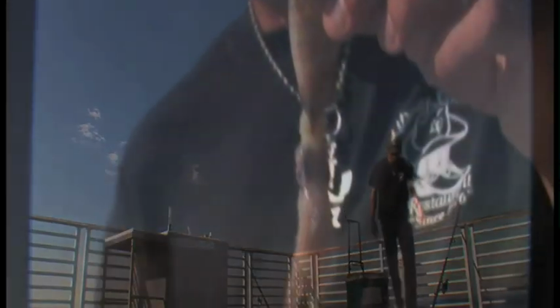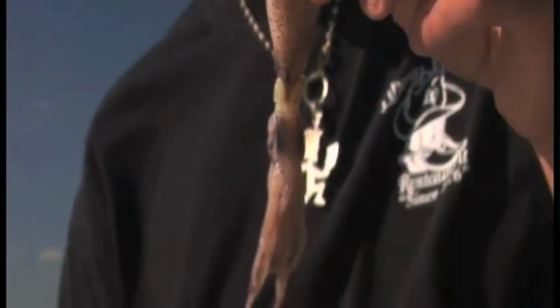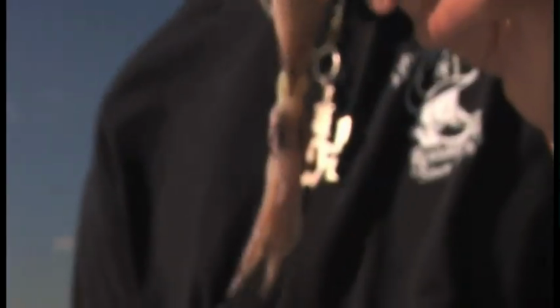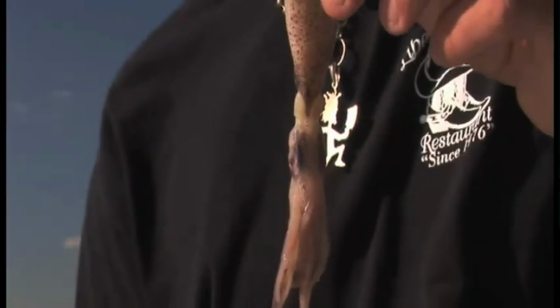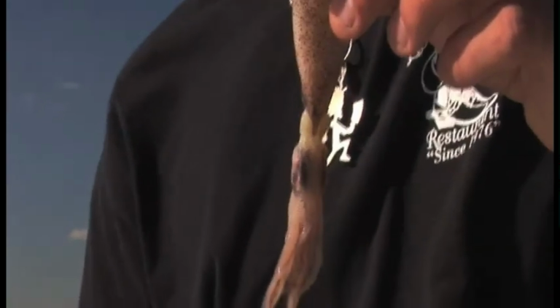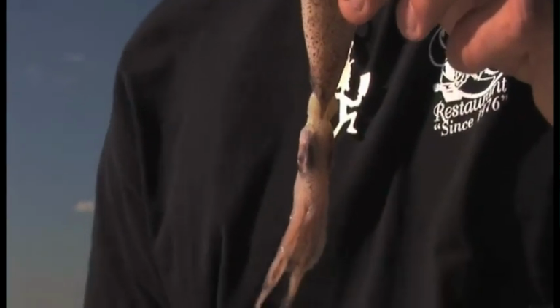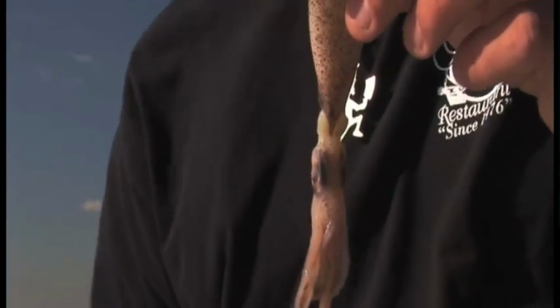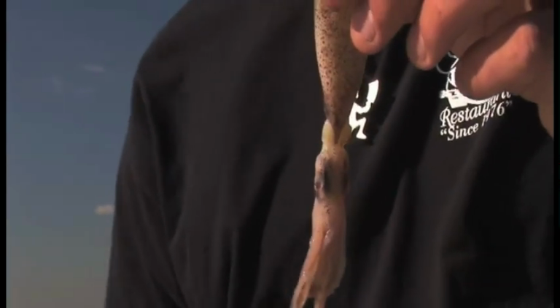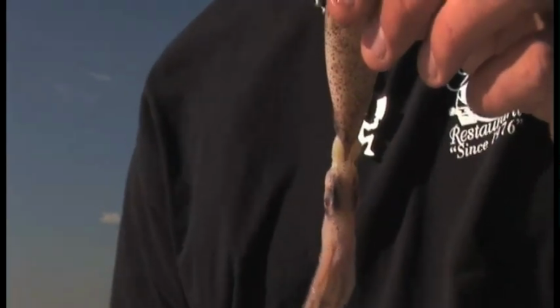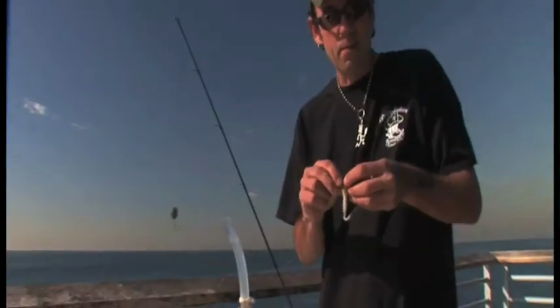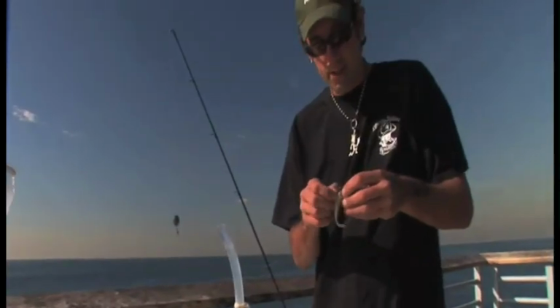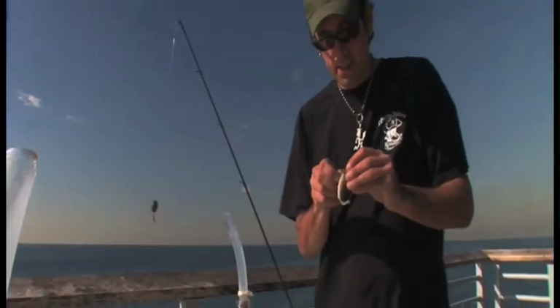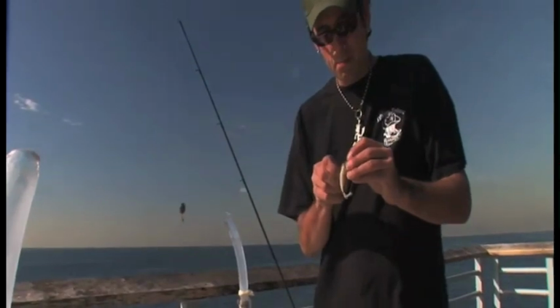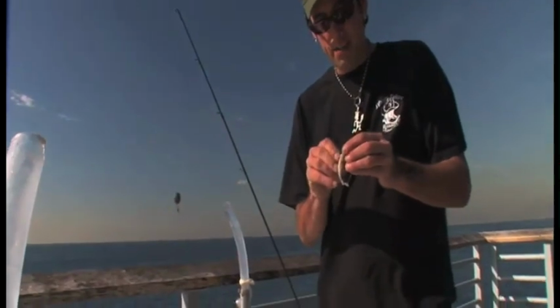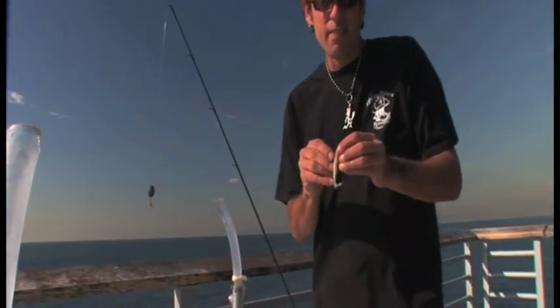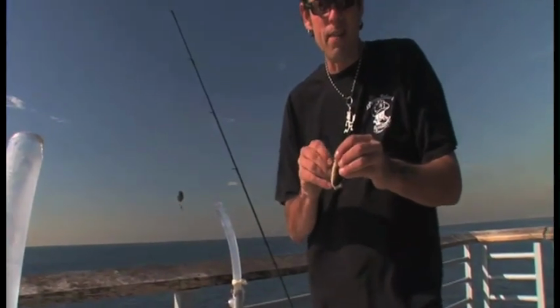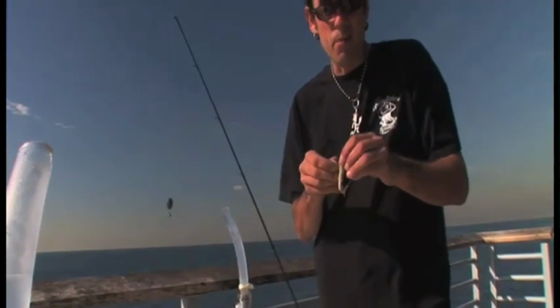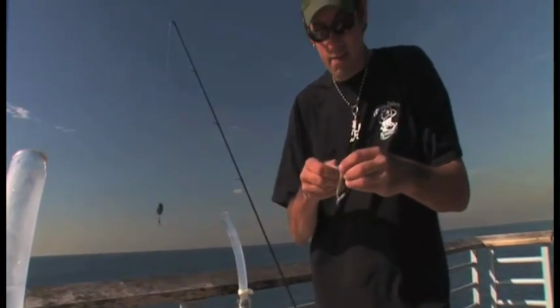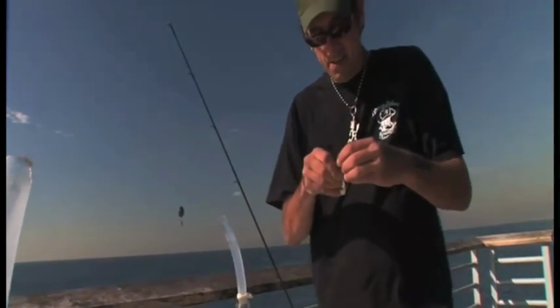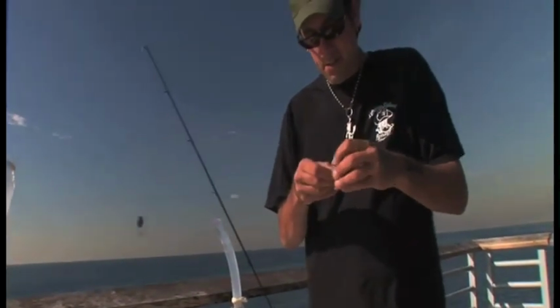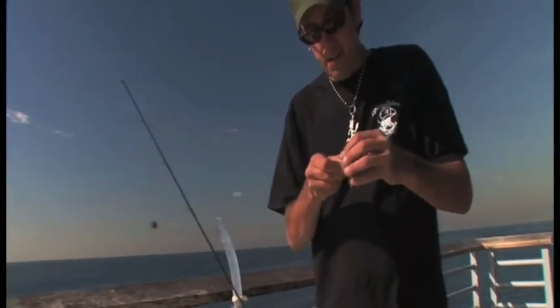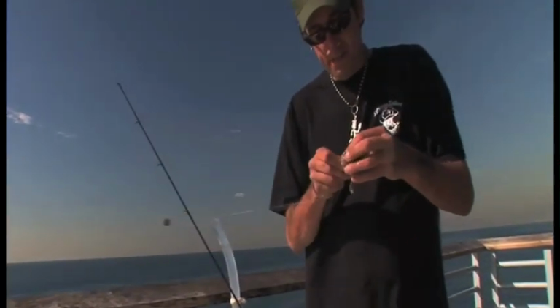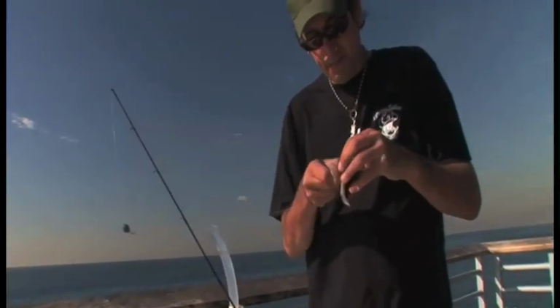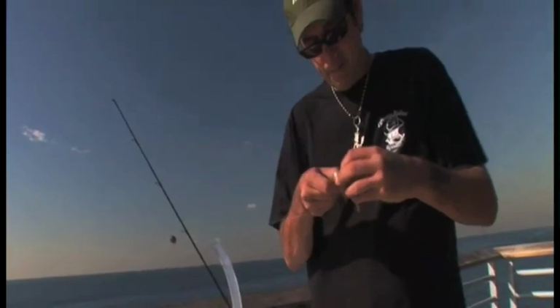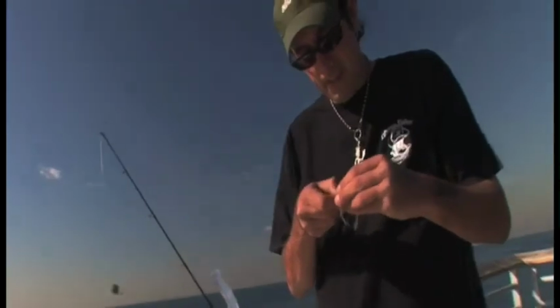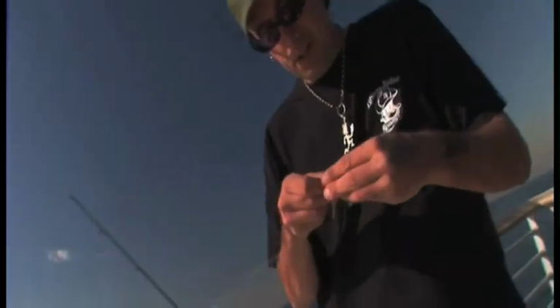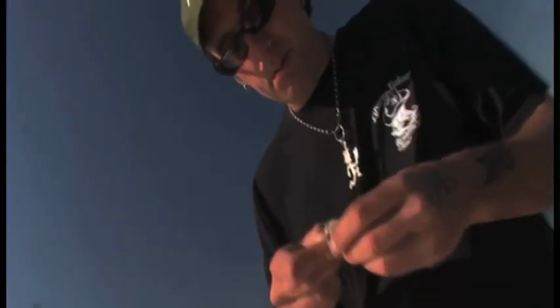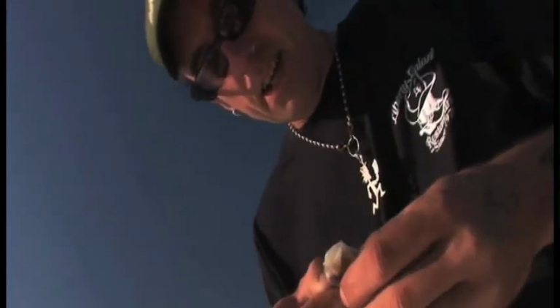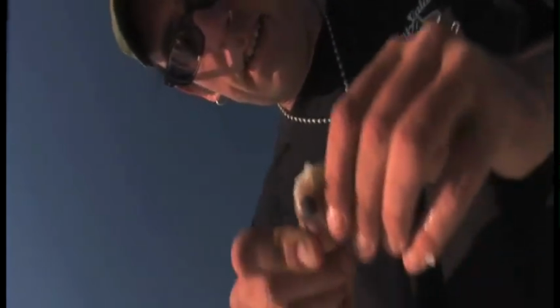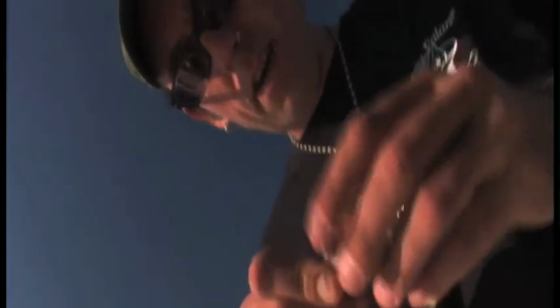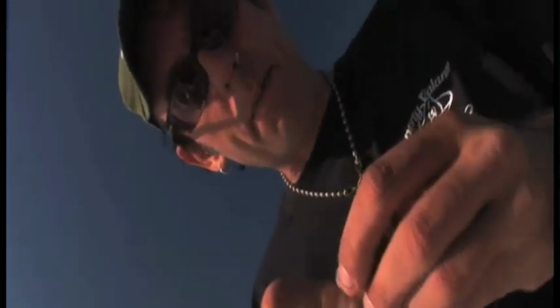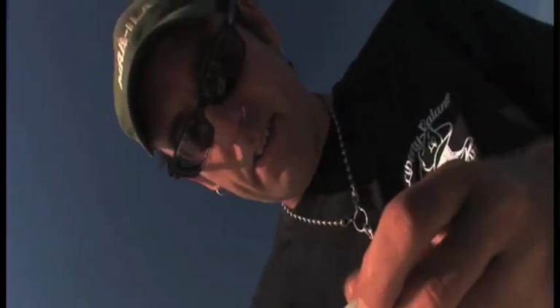Here's your squid. We just like to use the tentacles because they flop around in the water — I think that gives a little better look, gives it some more action. Maybe it looks a little more alive. We're going to hook him up and just drop this one just a little bit underneath the pier.